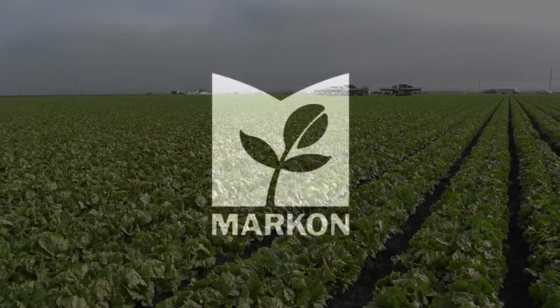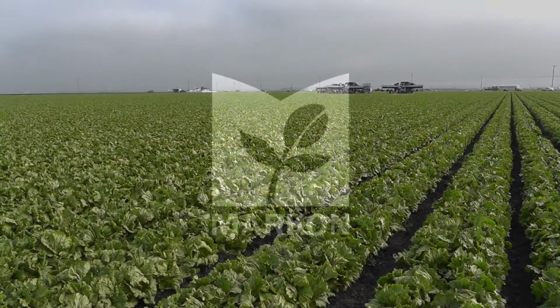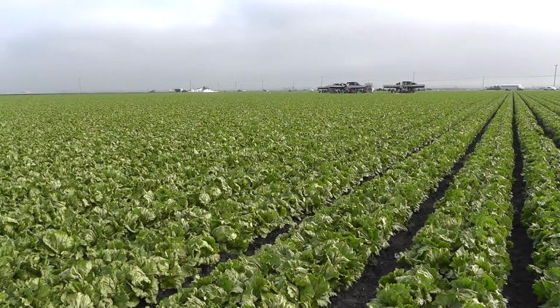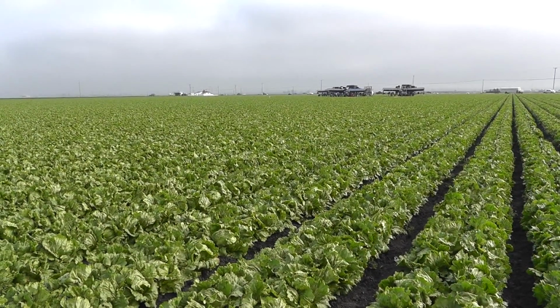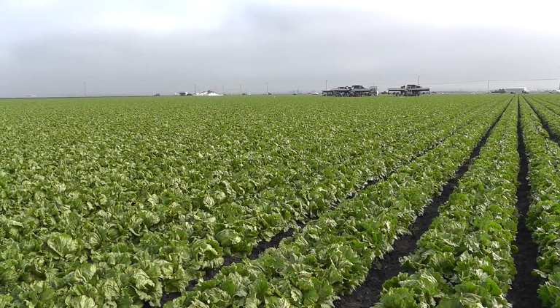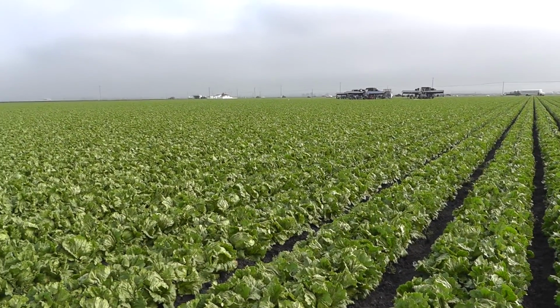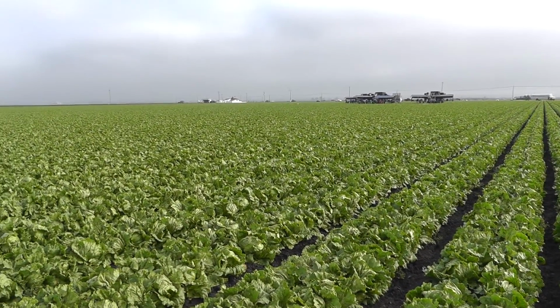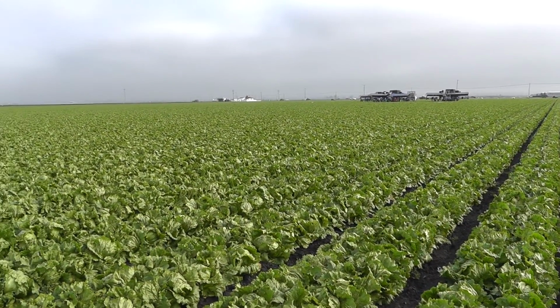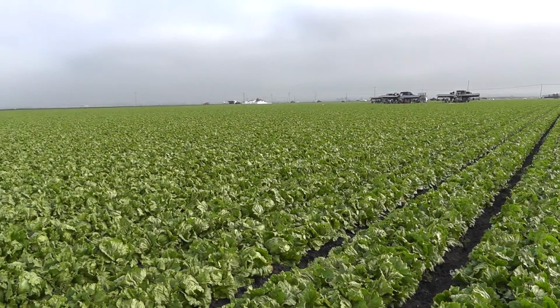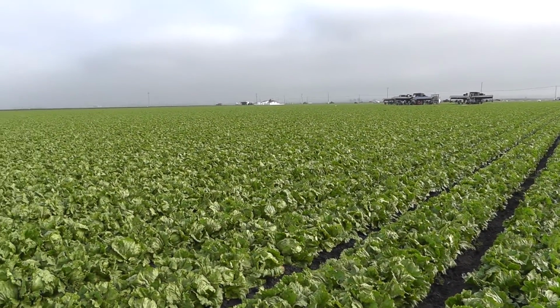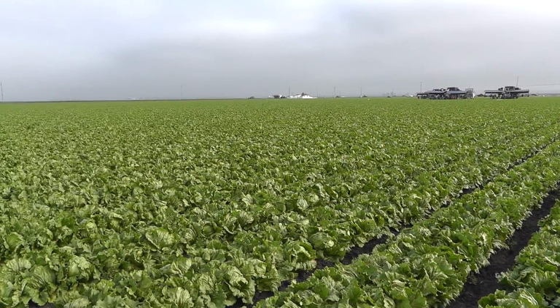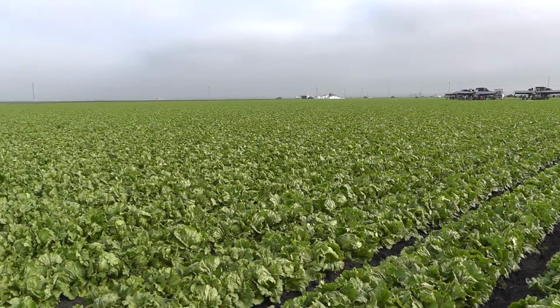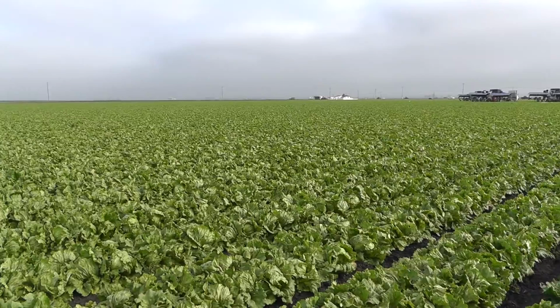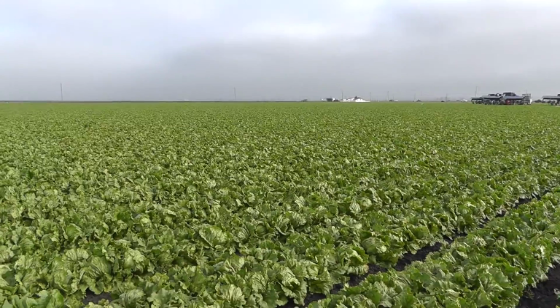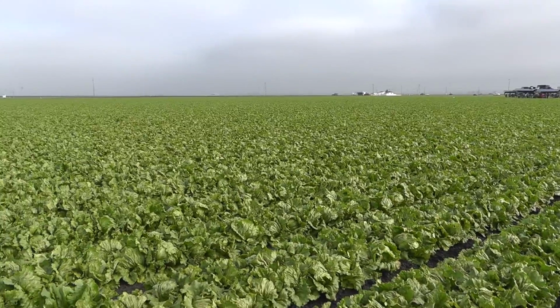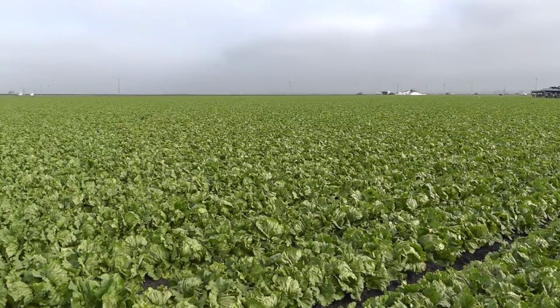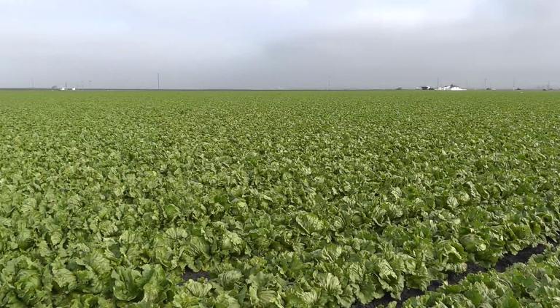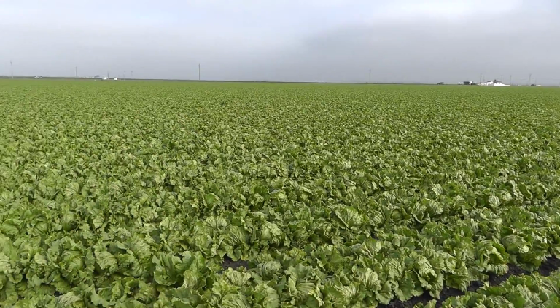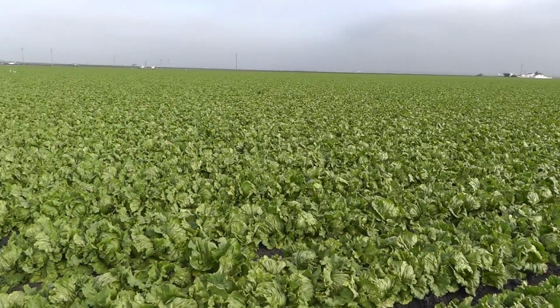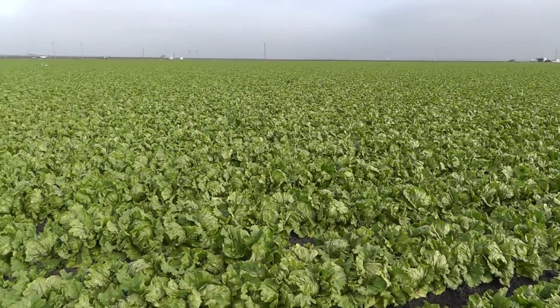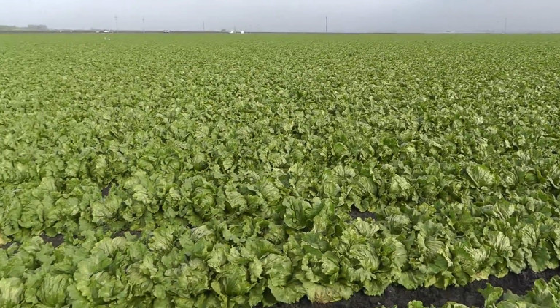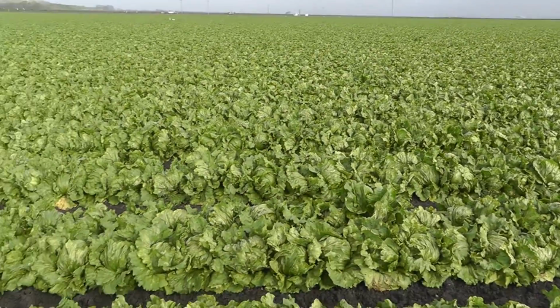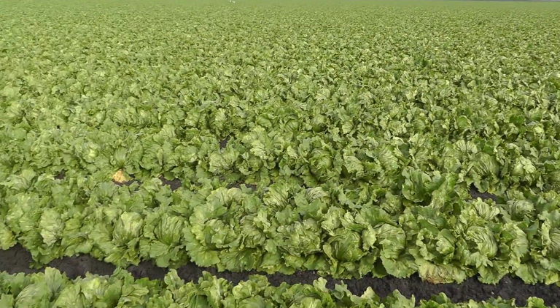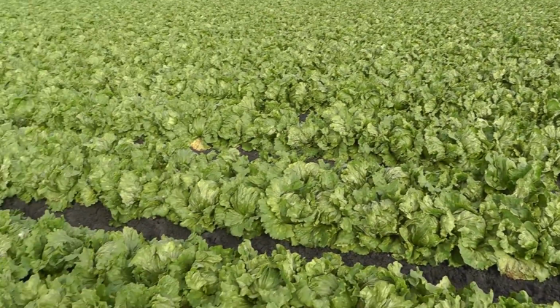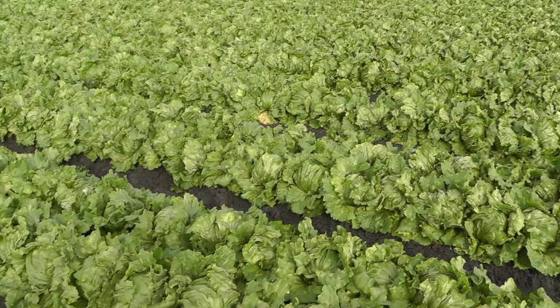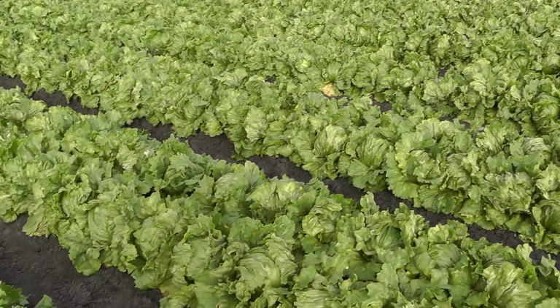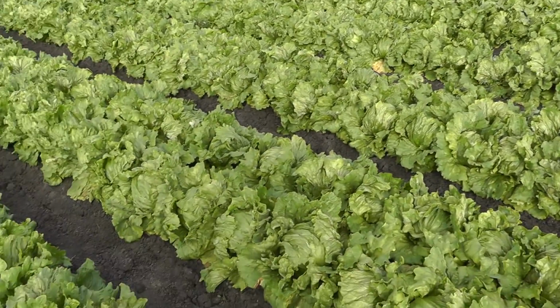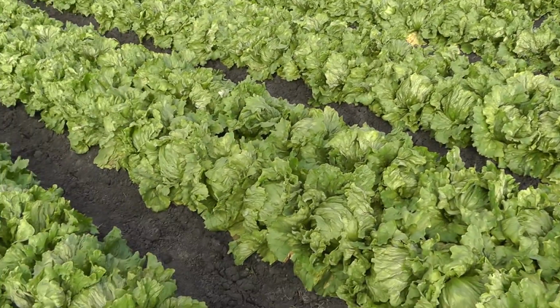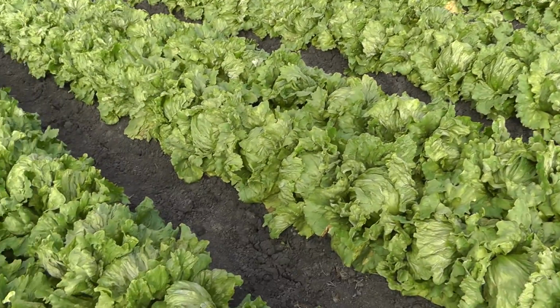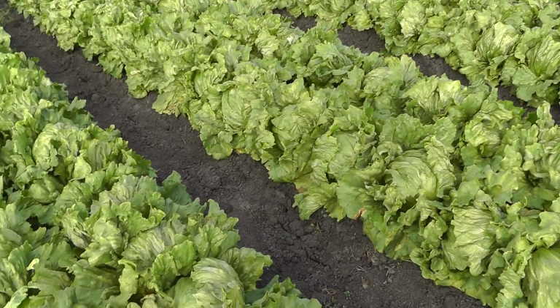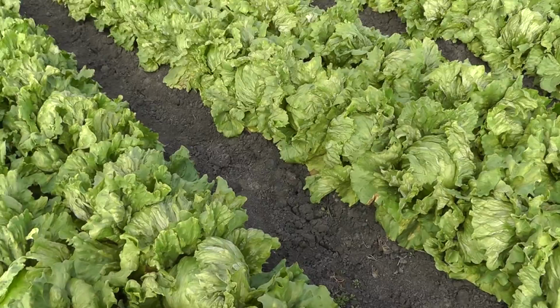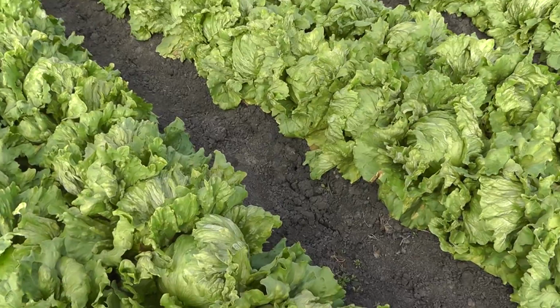Hi, this is John Galvez with Marcon here in the Salinas Valley this morning, and we're seeing quite a dramatic spike in mildew pressure, specifically in iceberg lettuce crops.